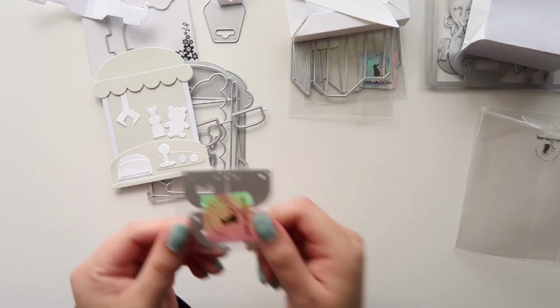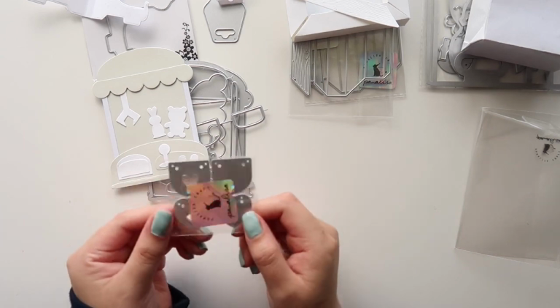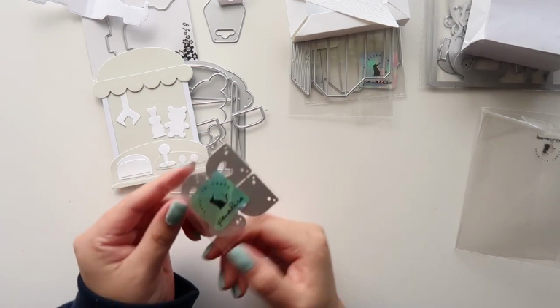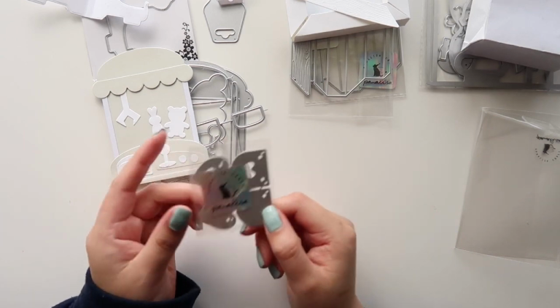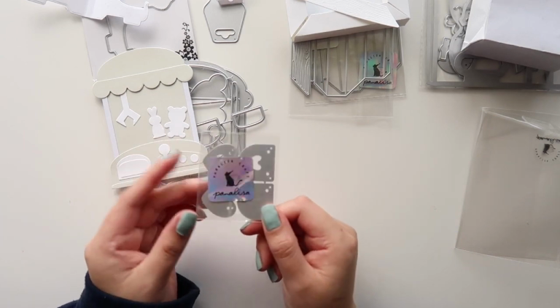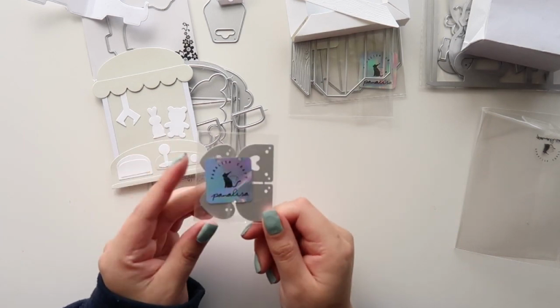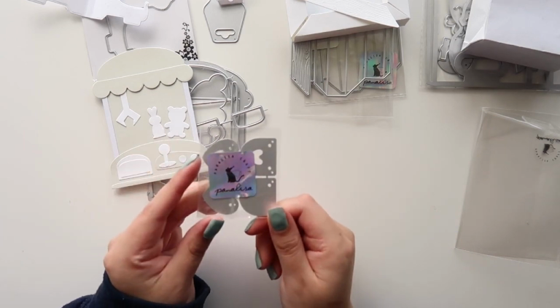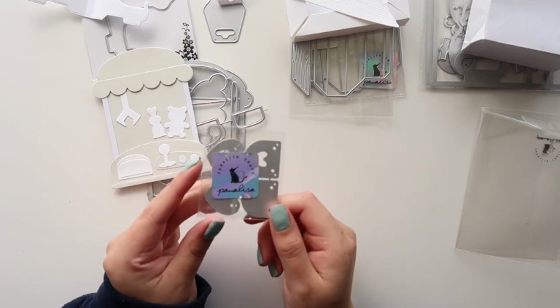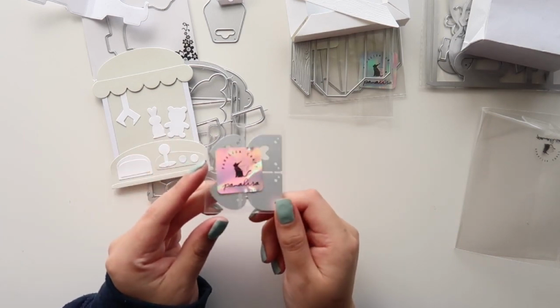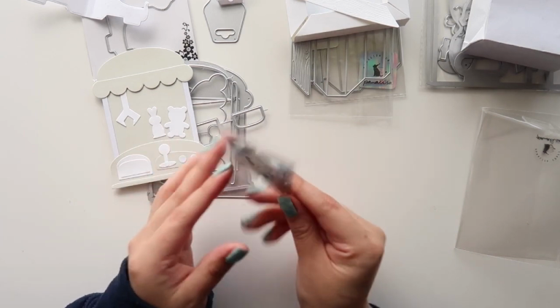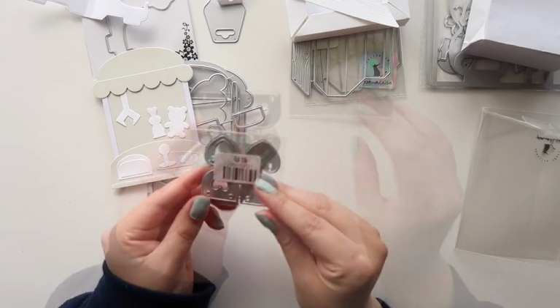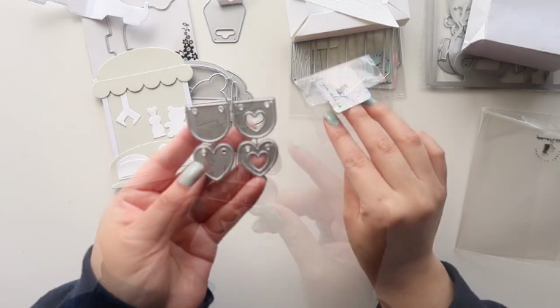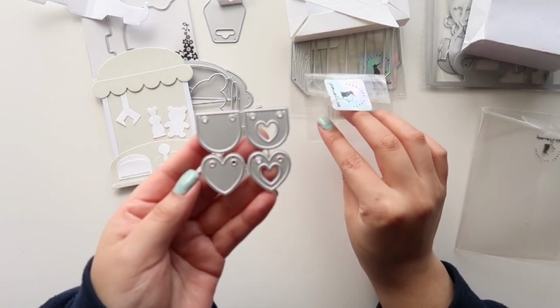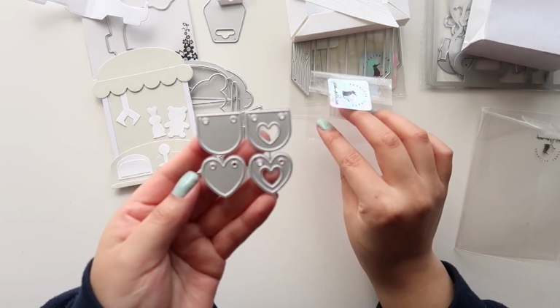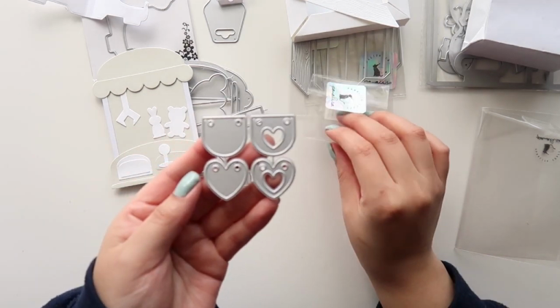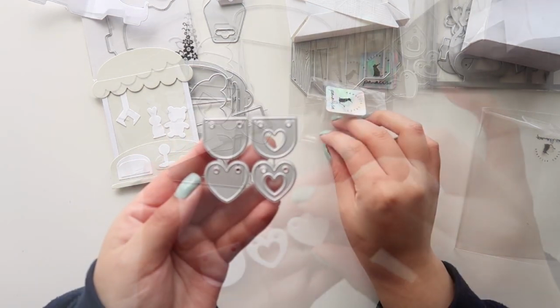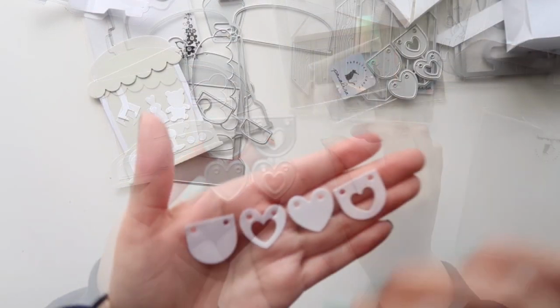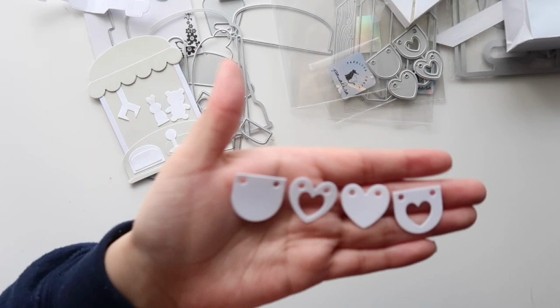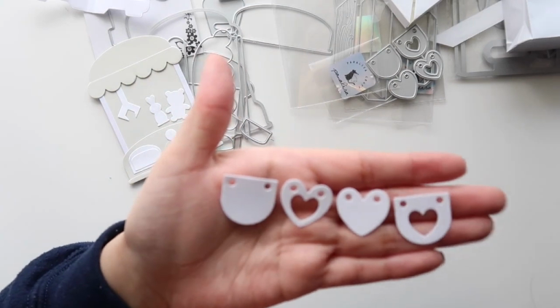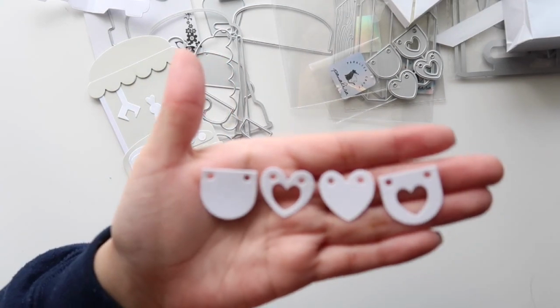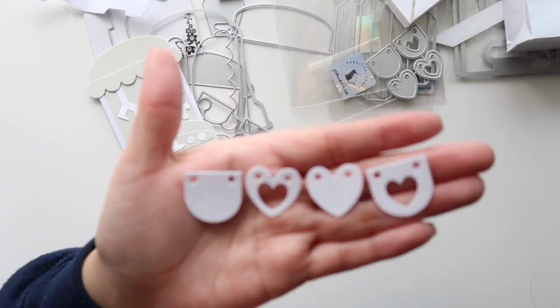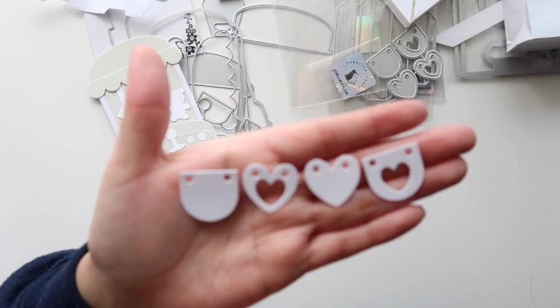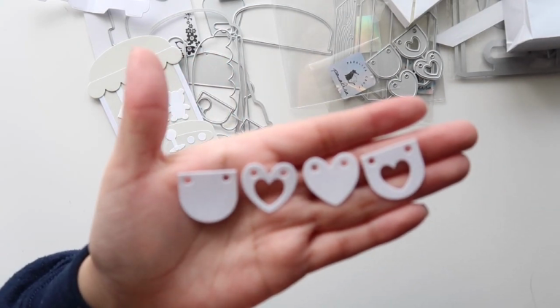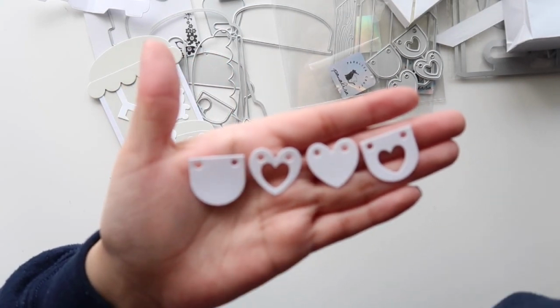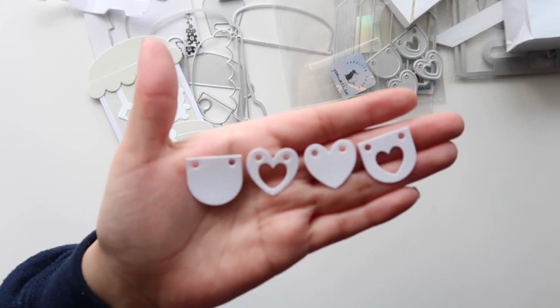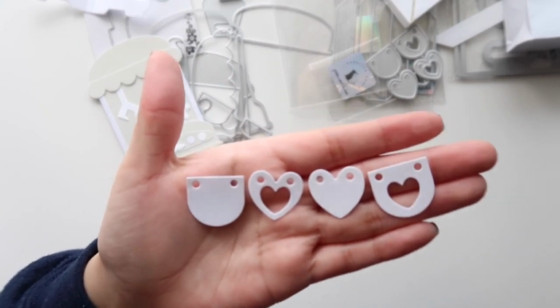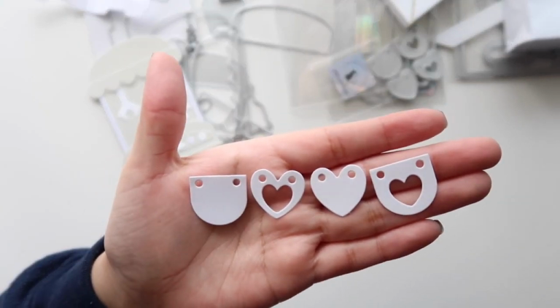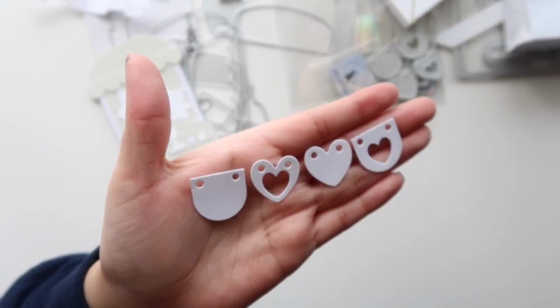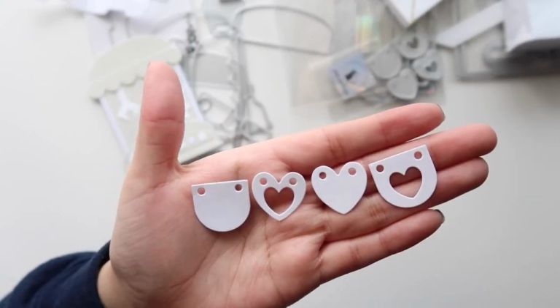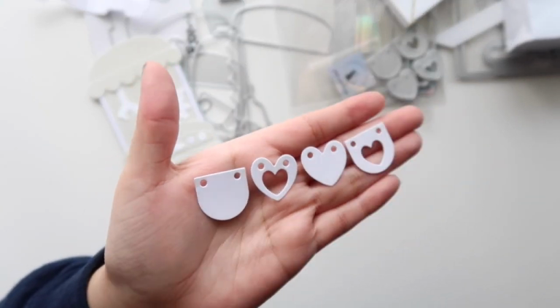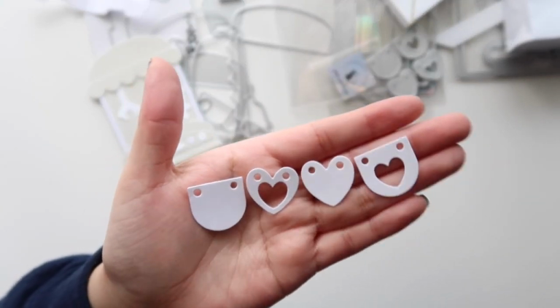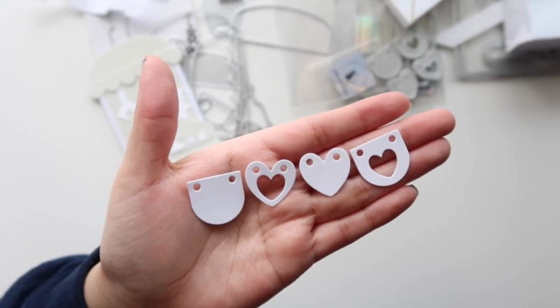I picked up this little banner die. This is what the banner looks like when you die cut it — super cute.